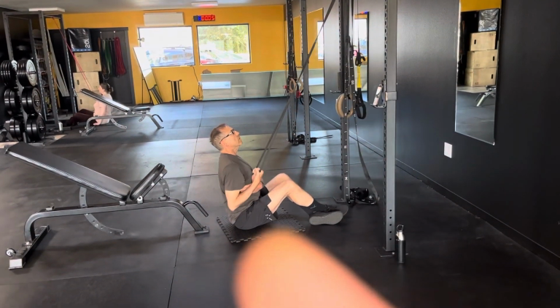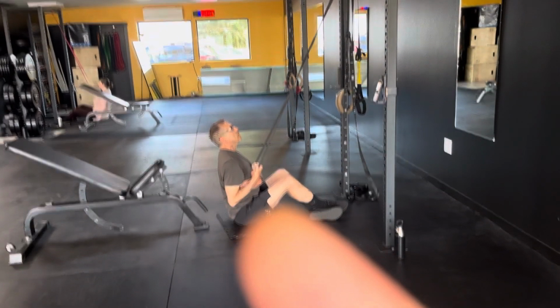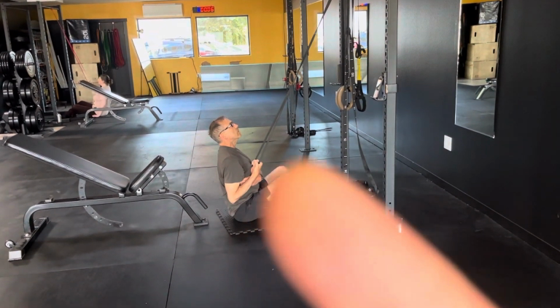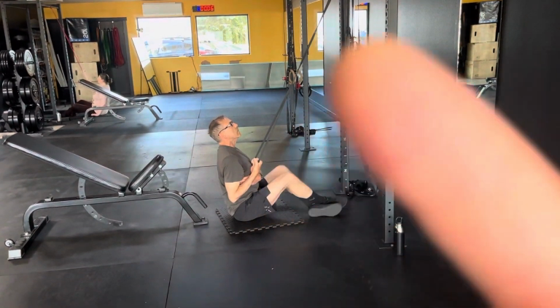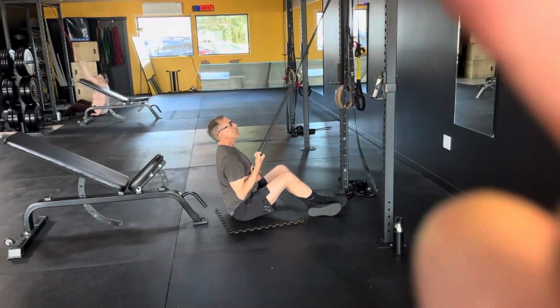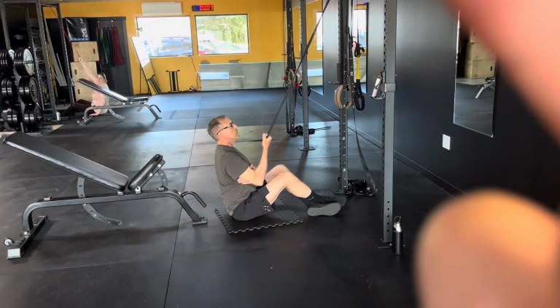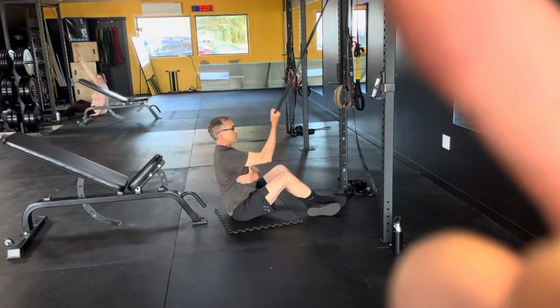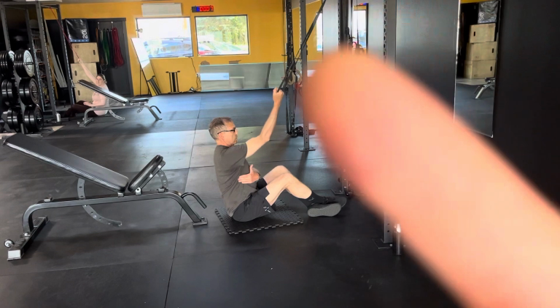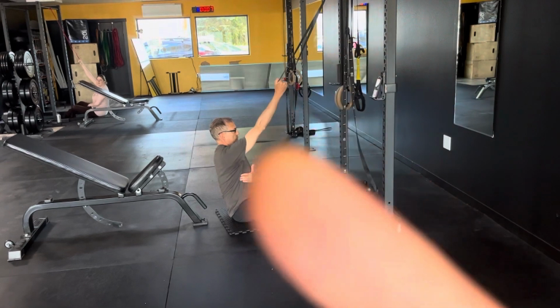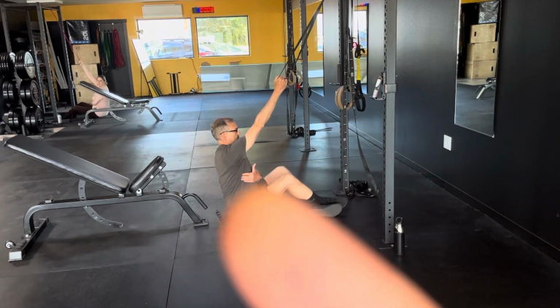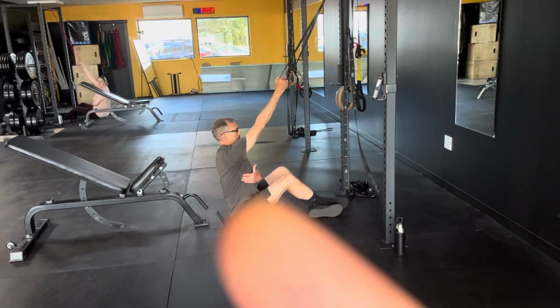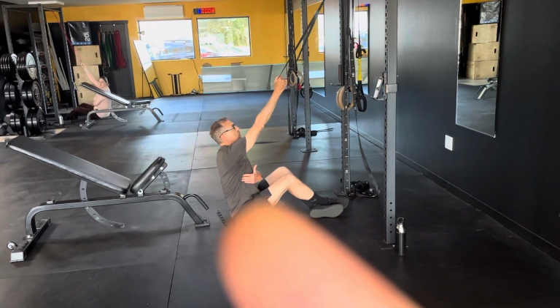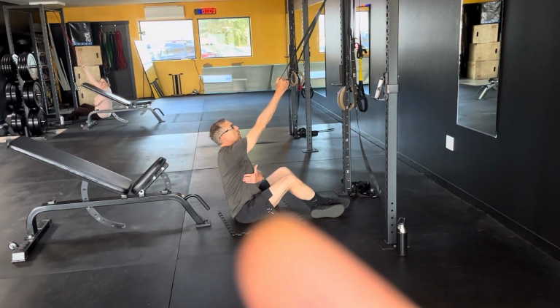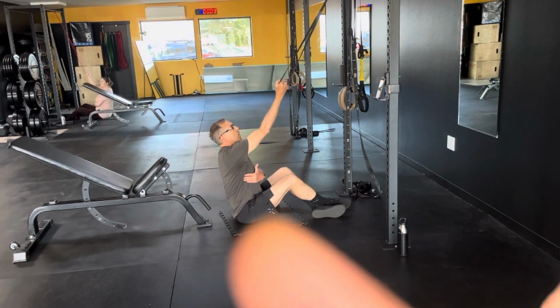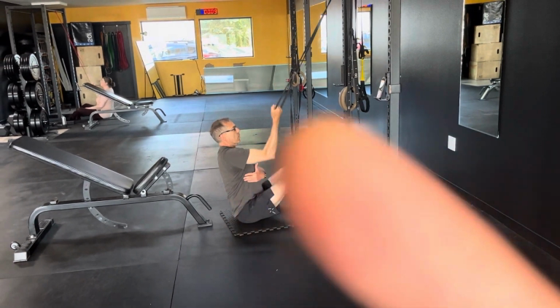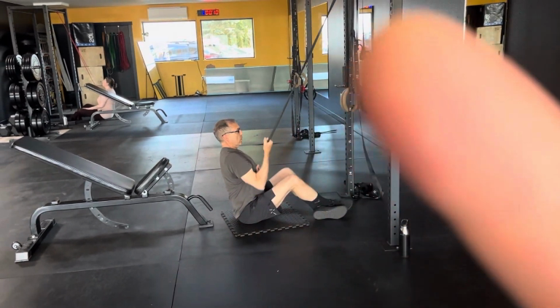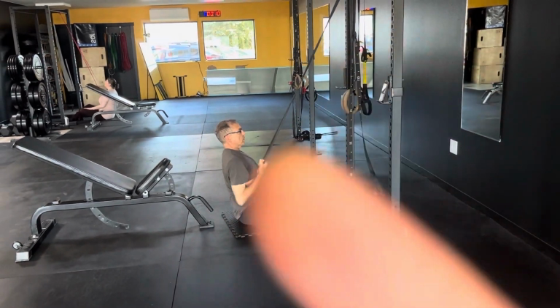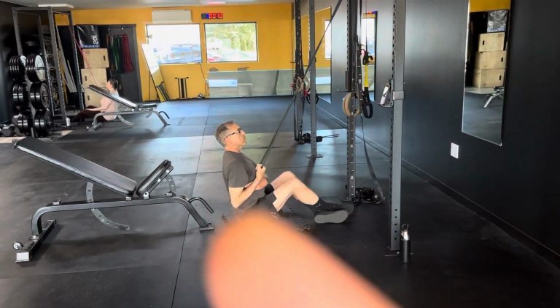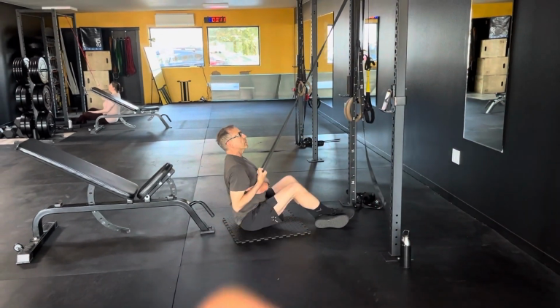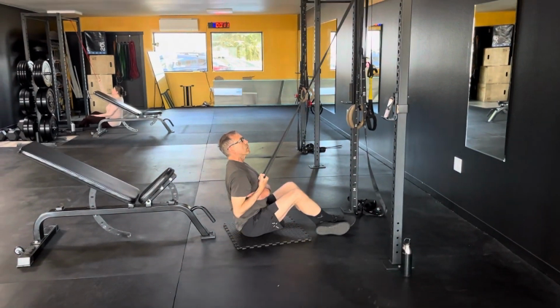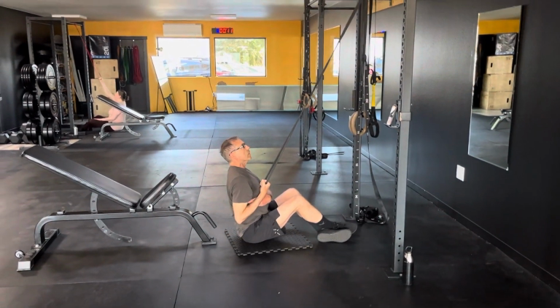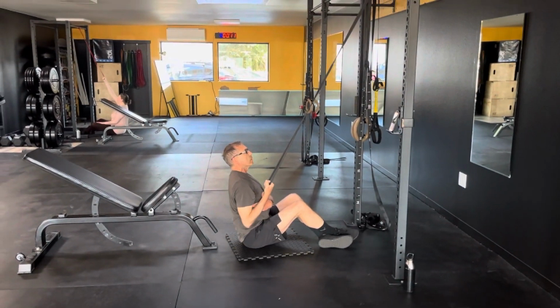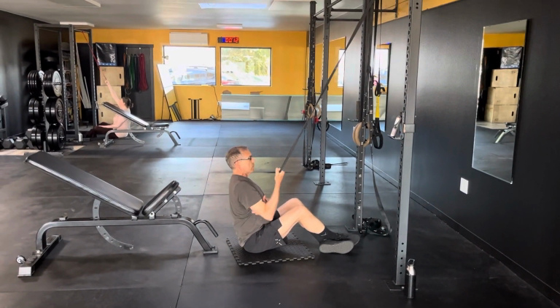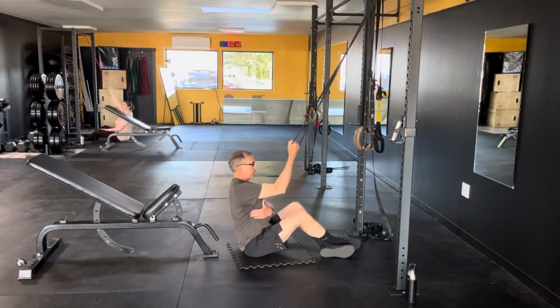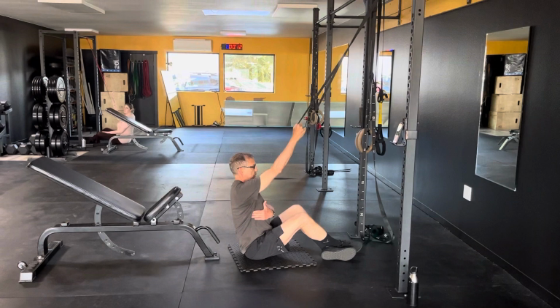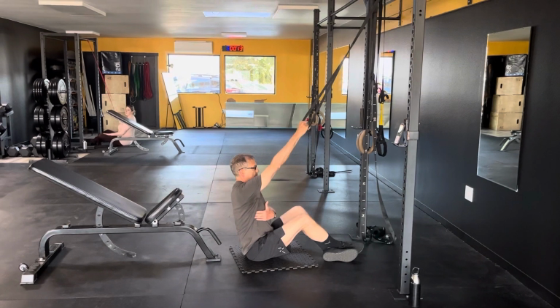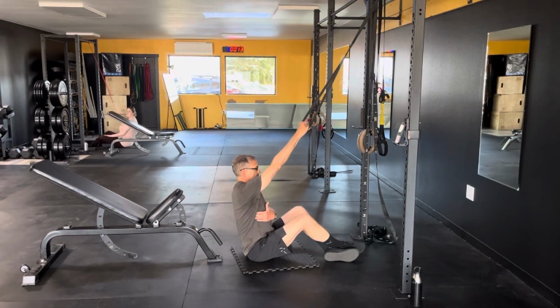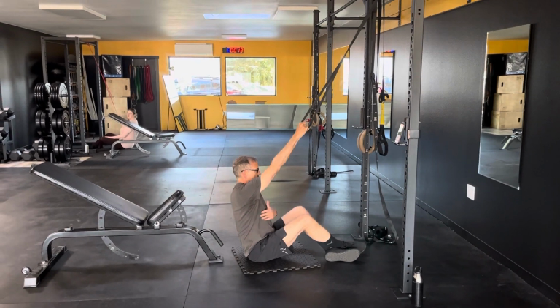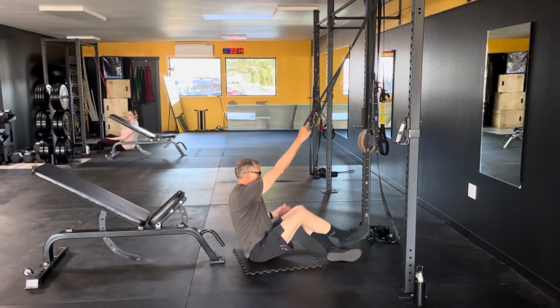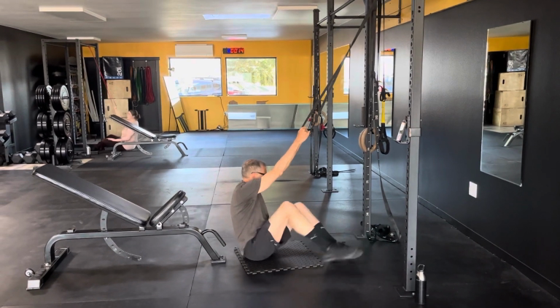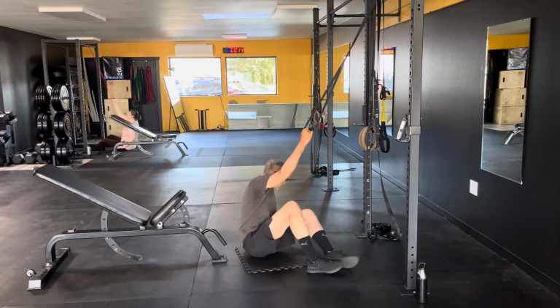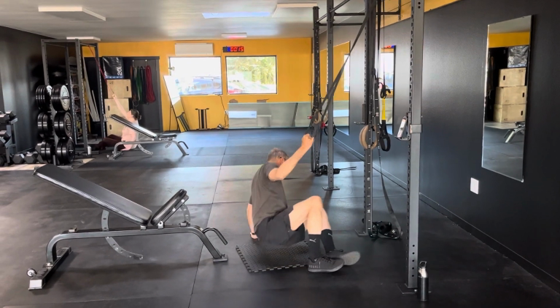In the unilateral motions, you can use the opposite hand to feel stuff activating and make sure other stuff that shouldn't be moving isn't moving. It's a good synergy. Unilateral work — boom.